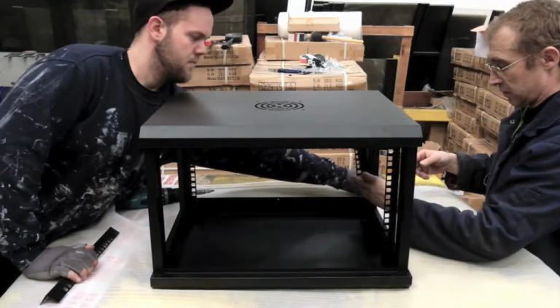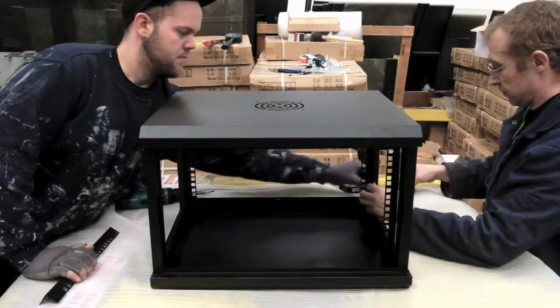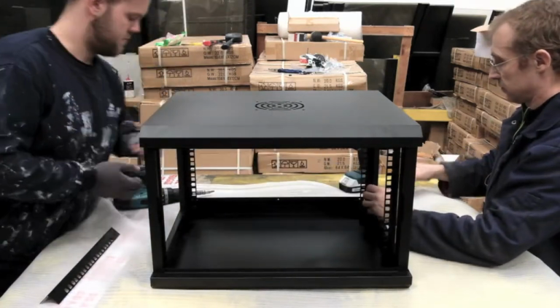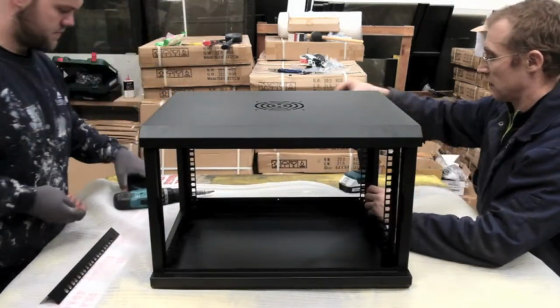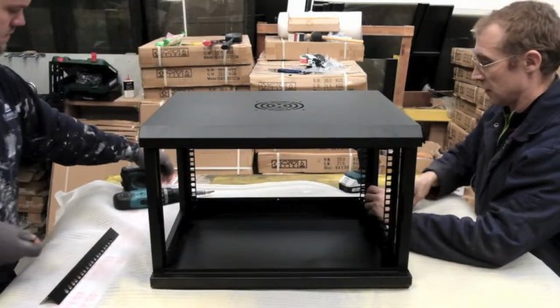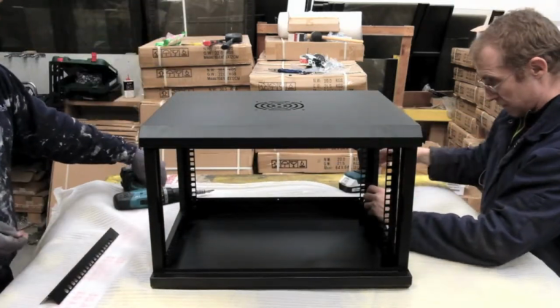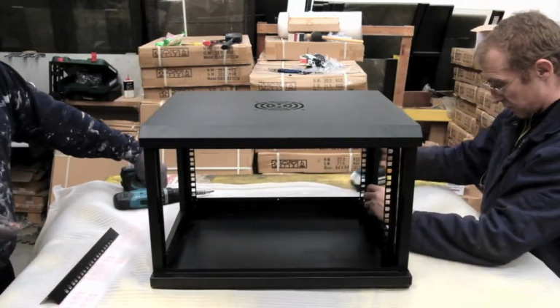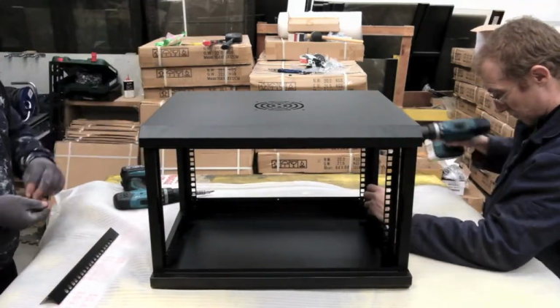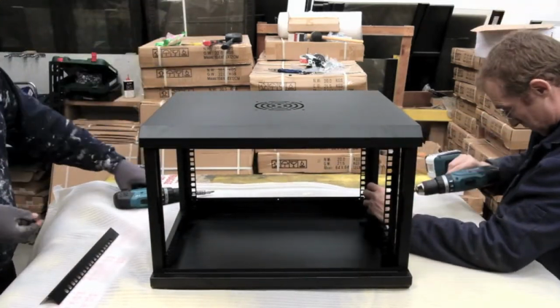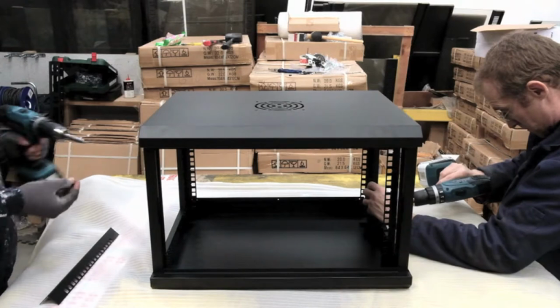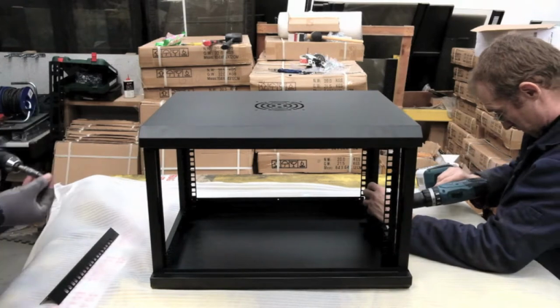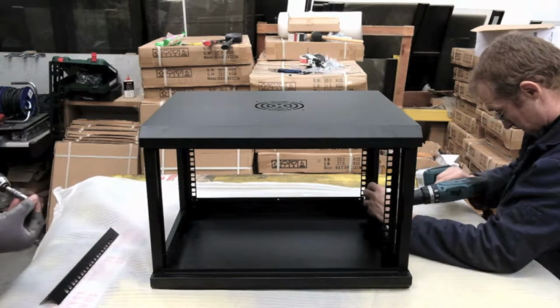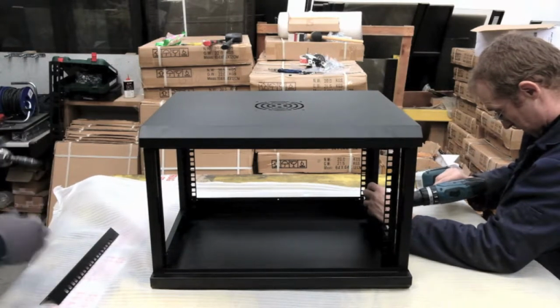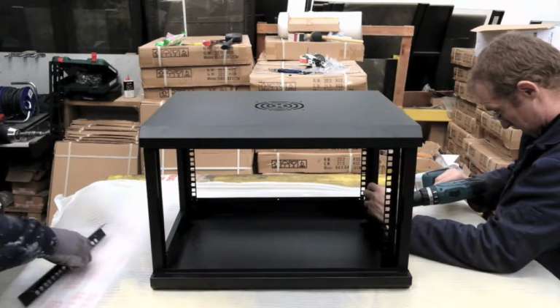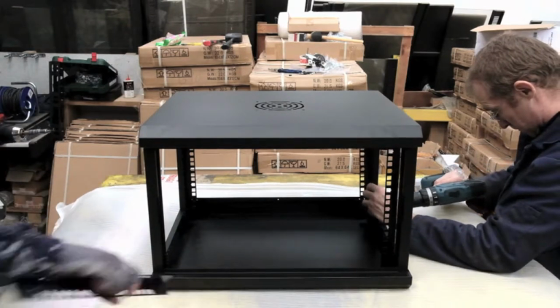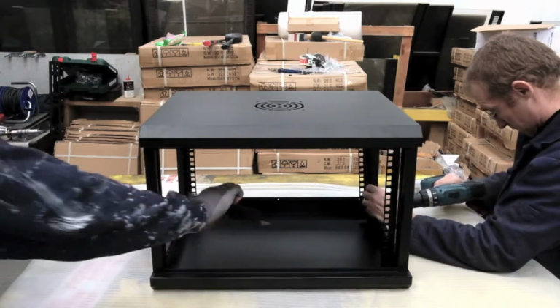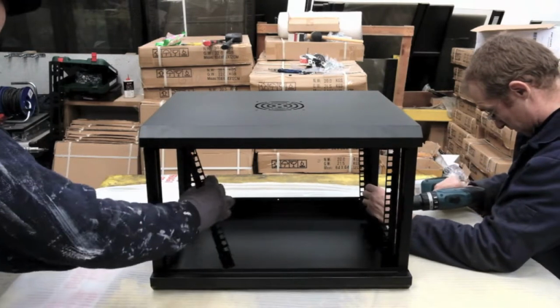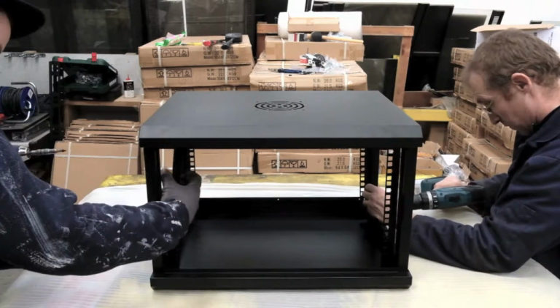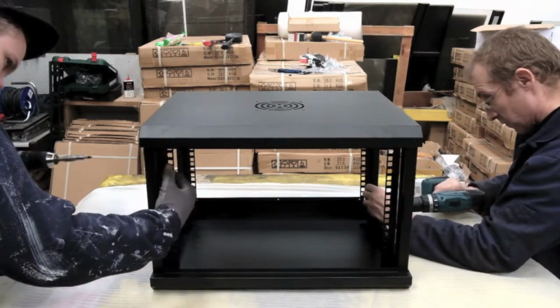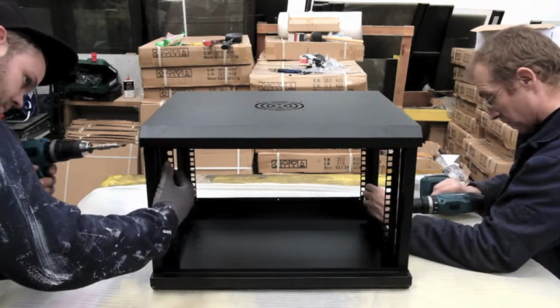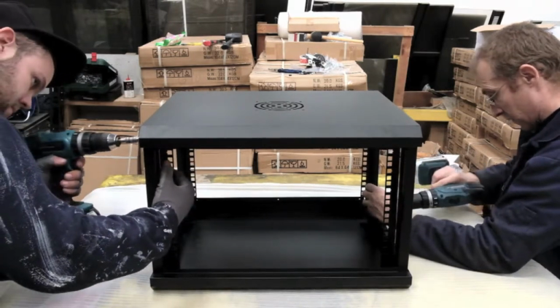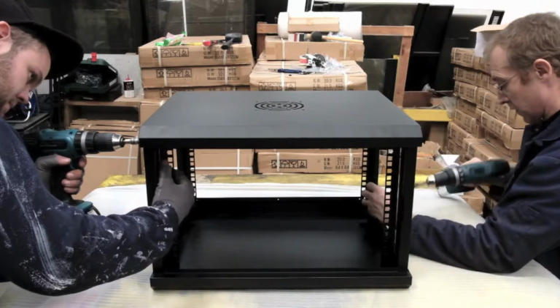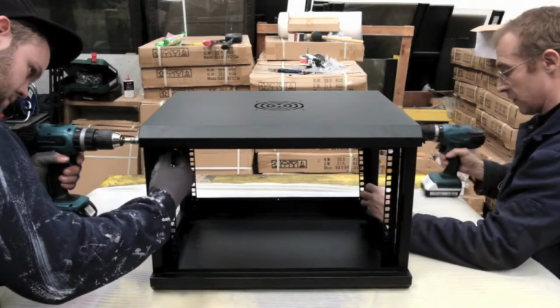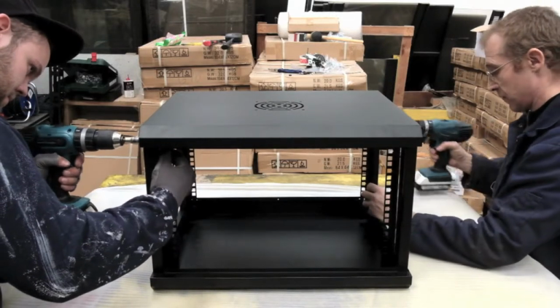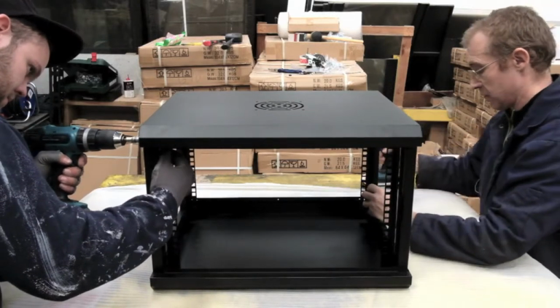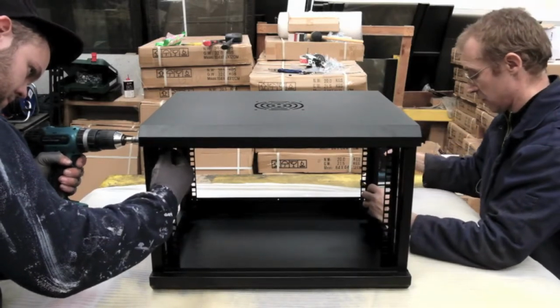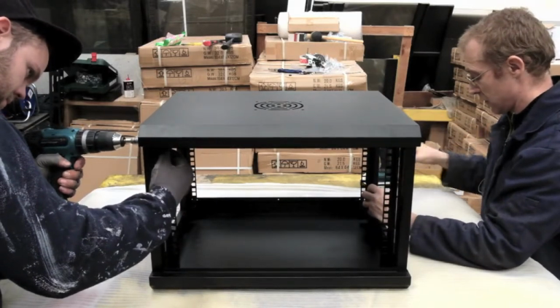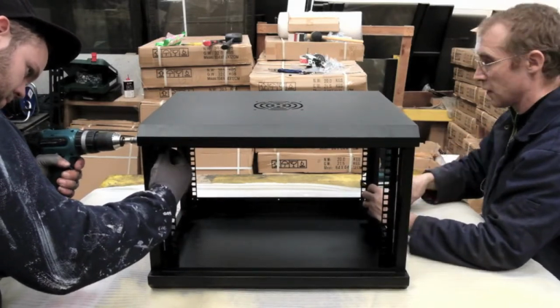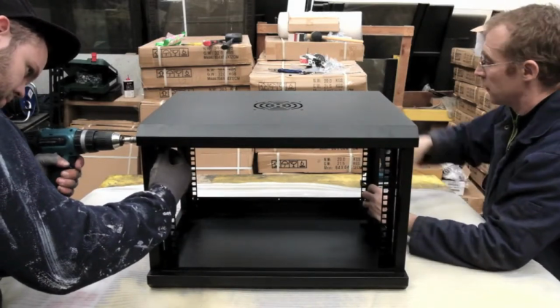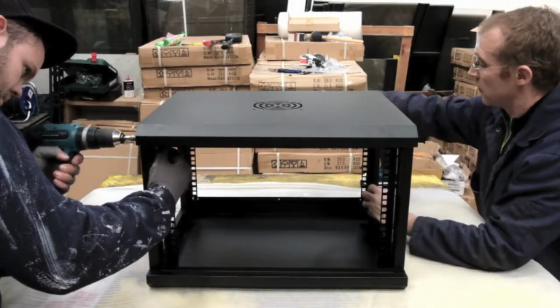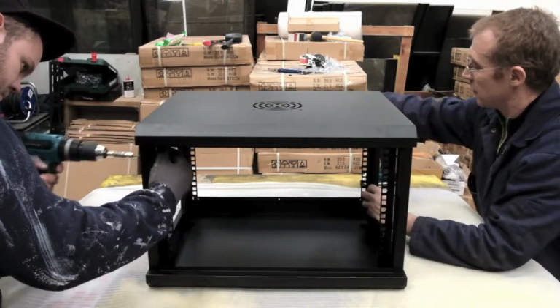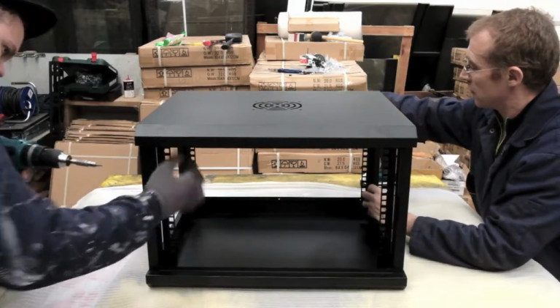Notice the top roof shows a cutout for a single fan that can be purchased, or it can be left as is so you've got a hot air convection that comes out the top of the cabinet.